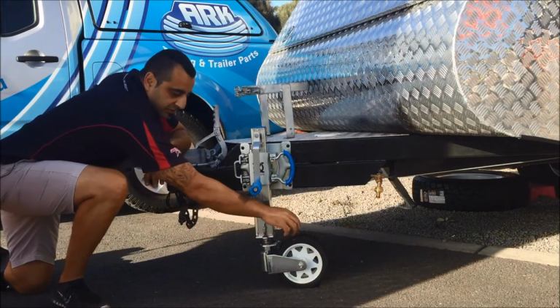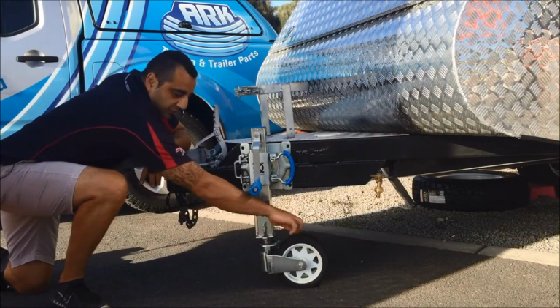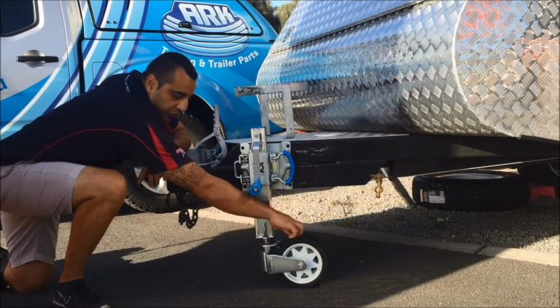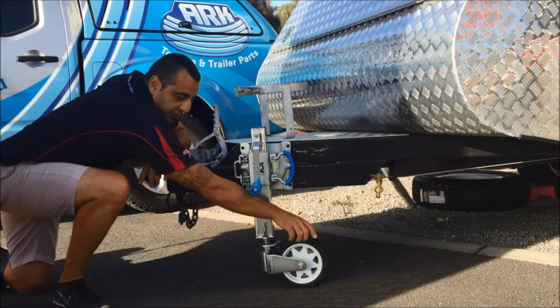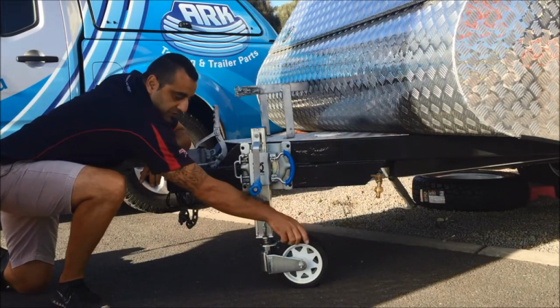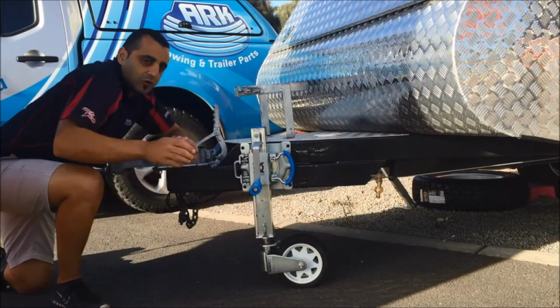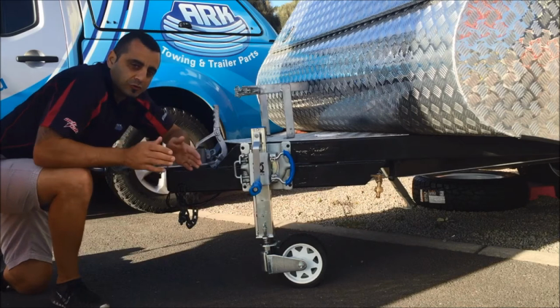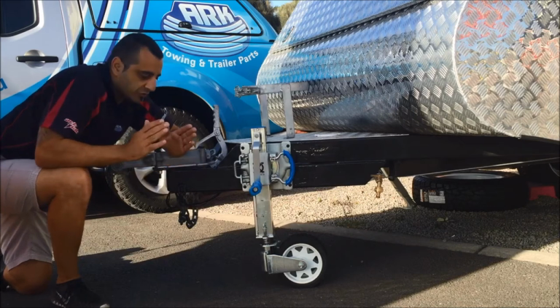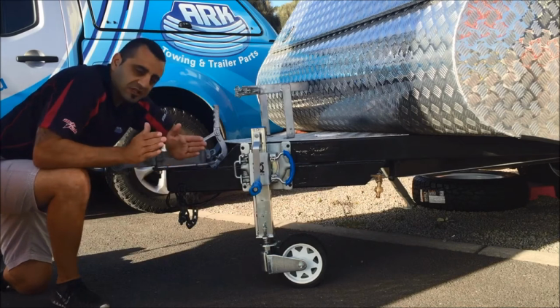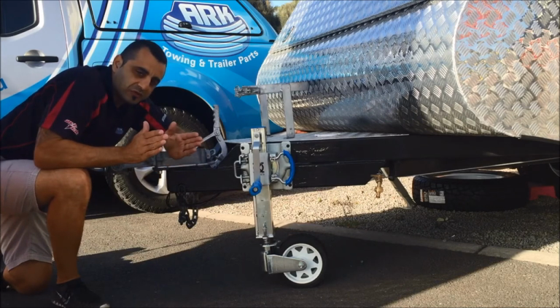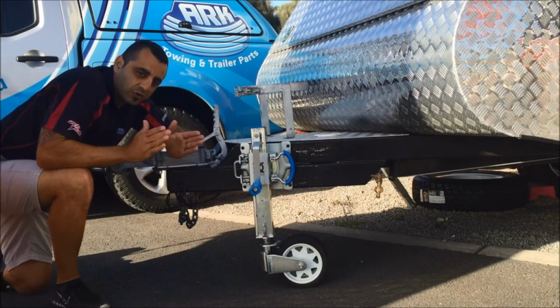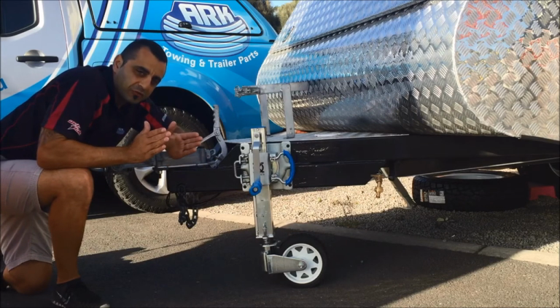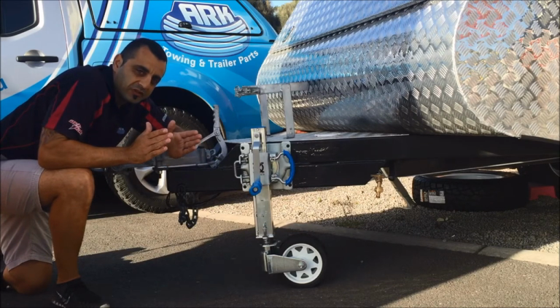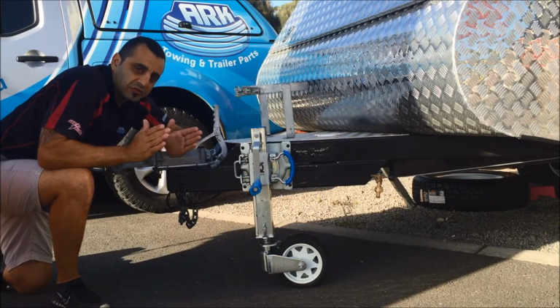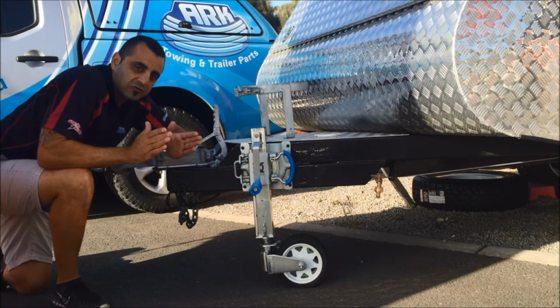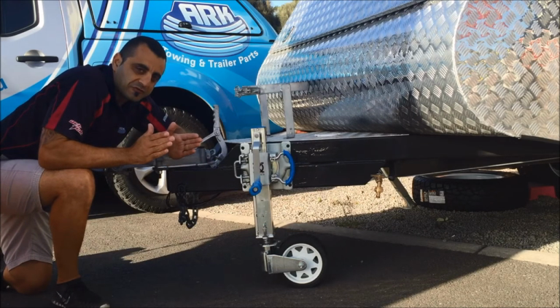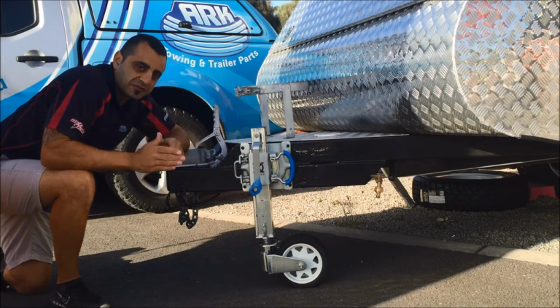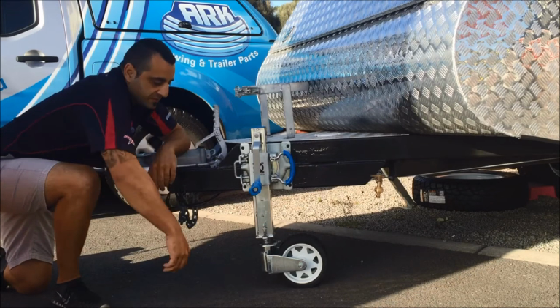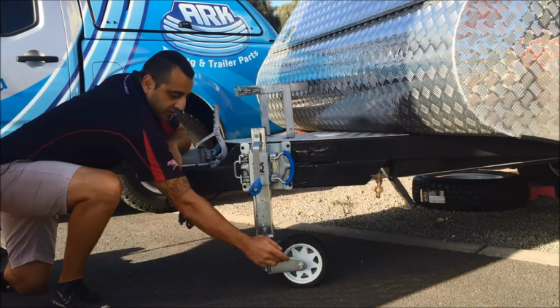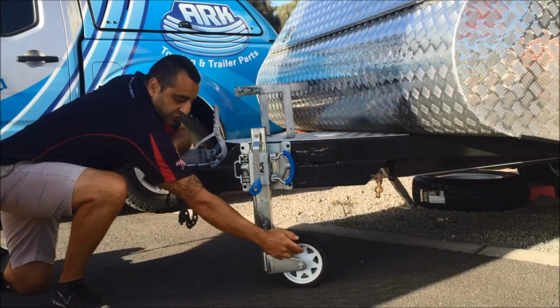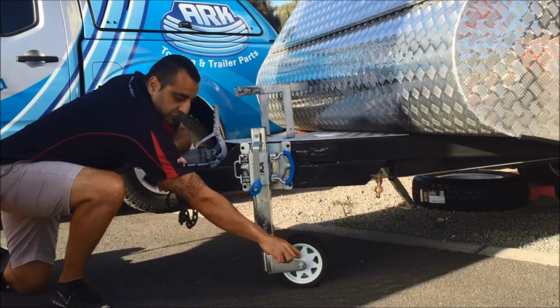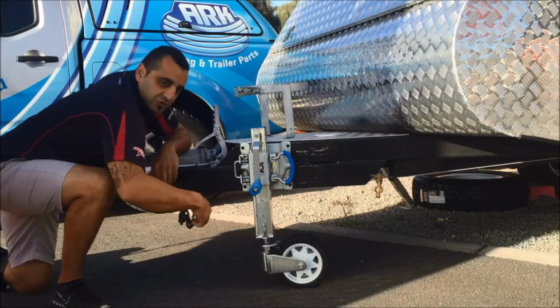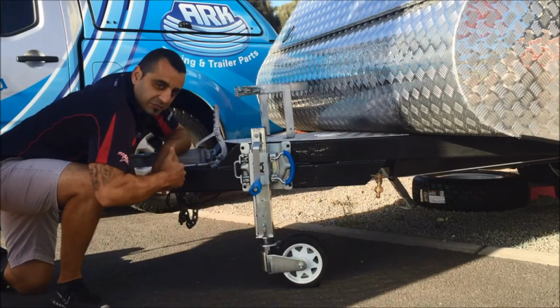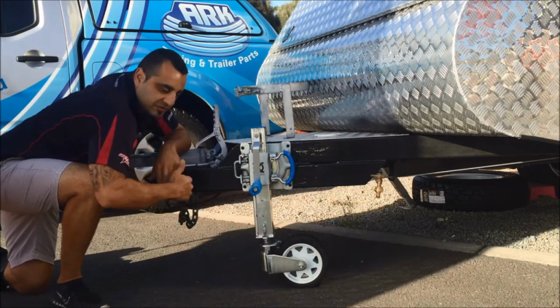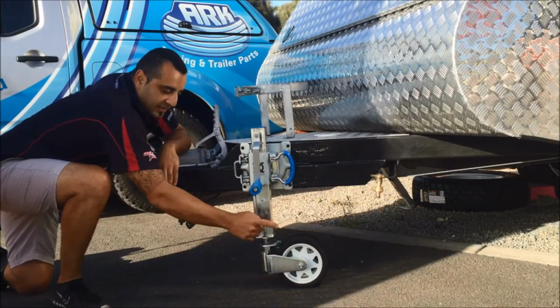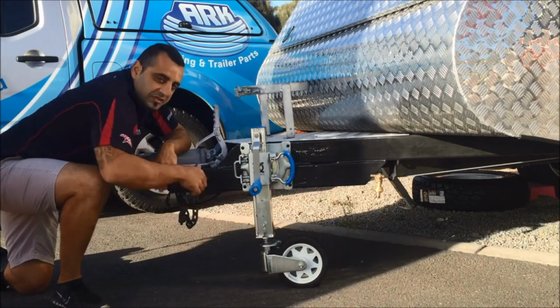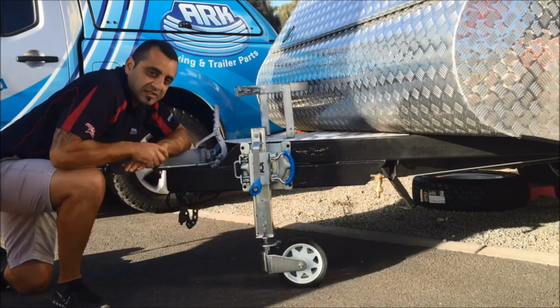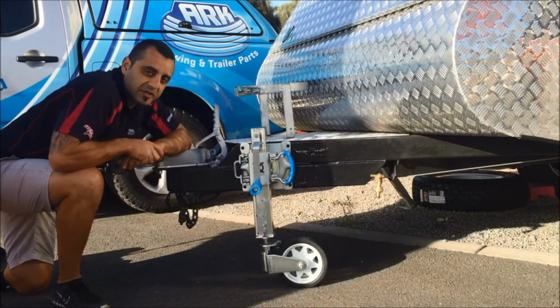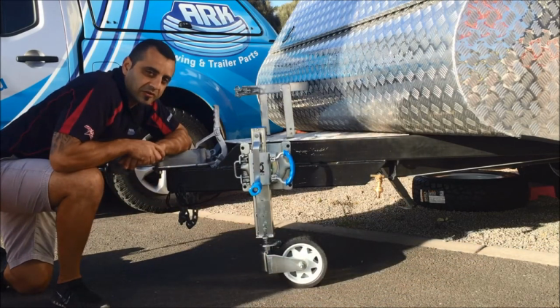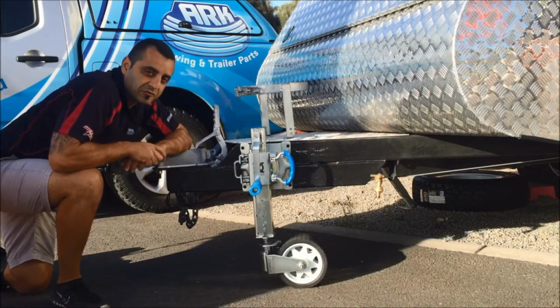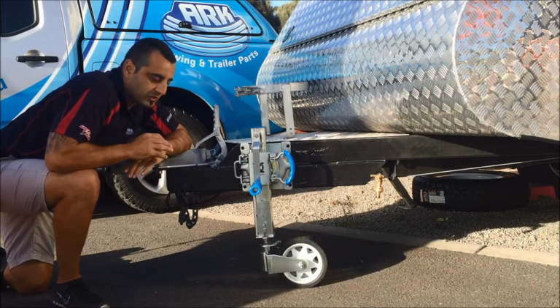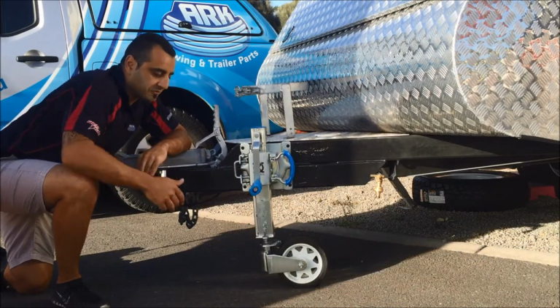The jockey wheel now runs on dual wheels. This provides a wider footprint so you can maneuver on soft surfaces. Each wheel runs on sealed bearings and they're pre-zinc and then powder coated for a long-lasting finish.